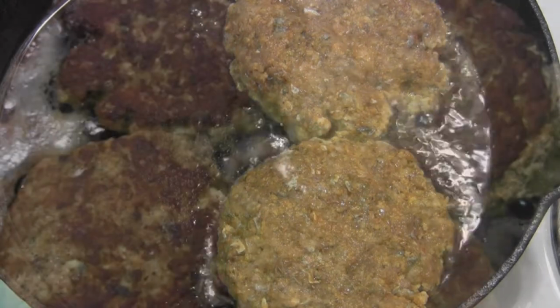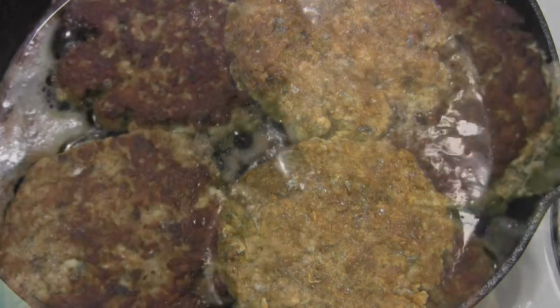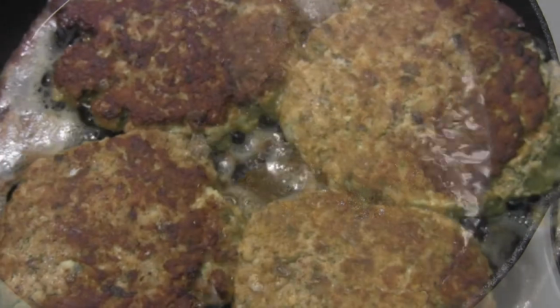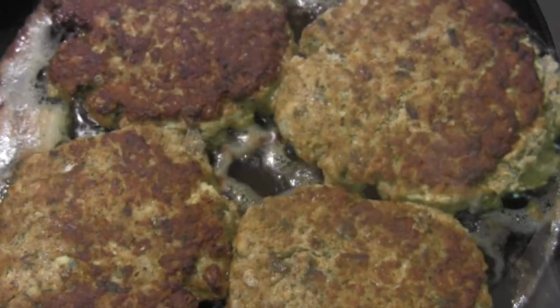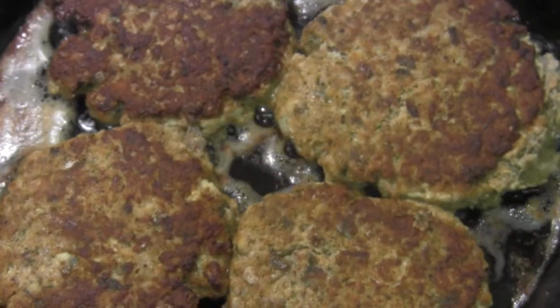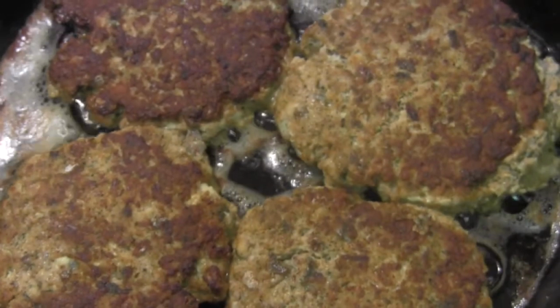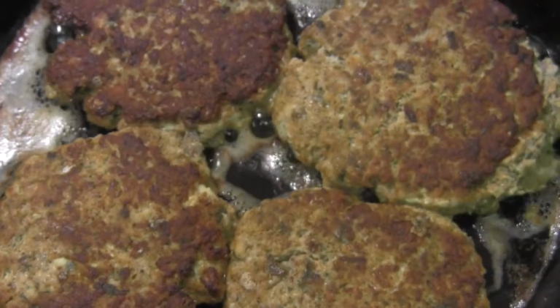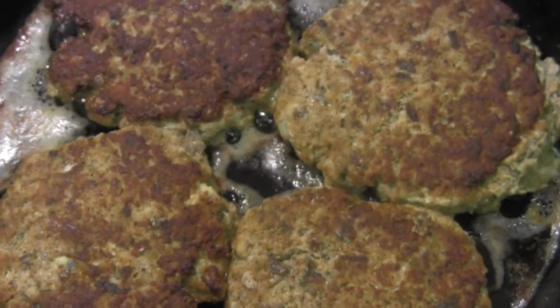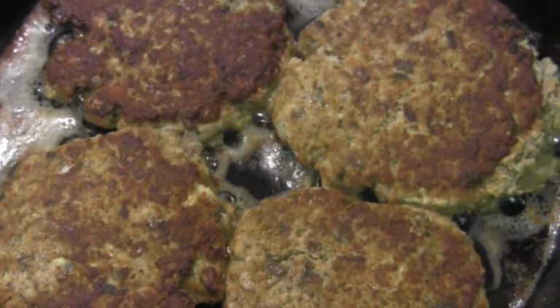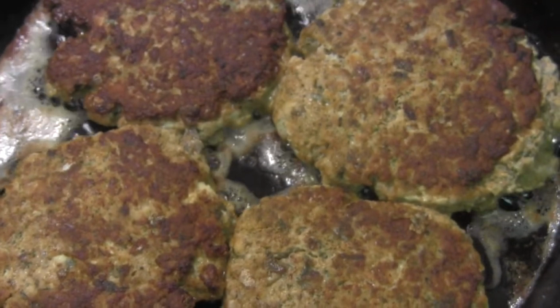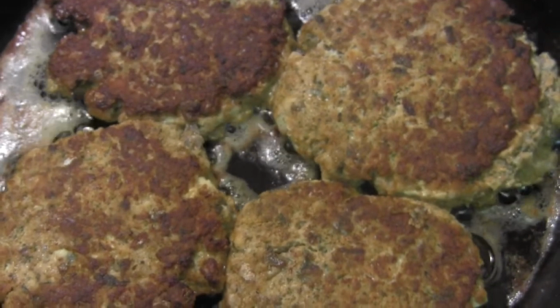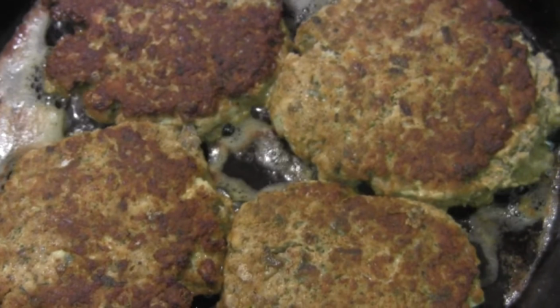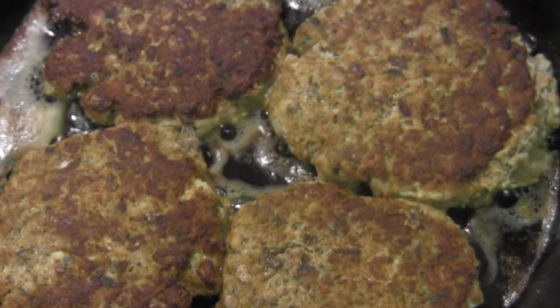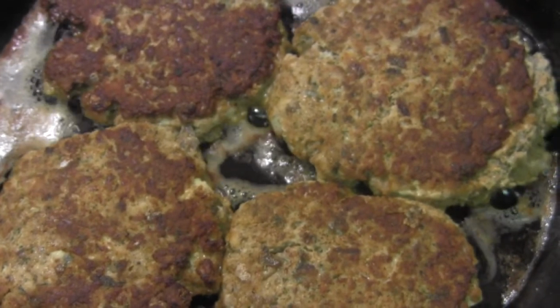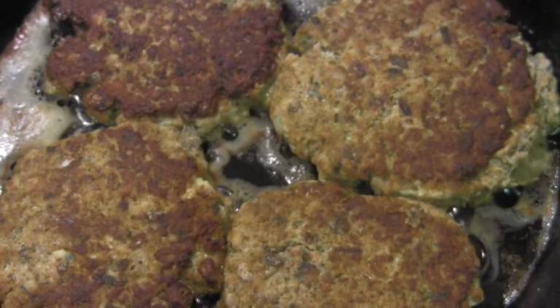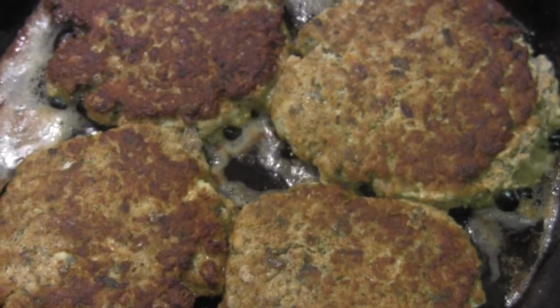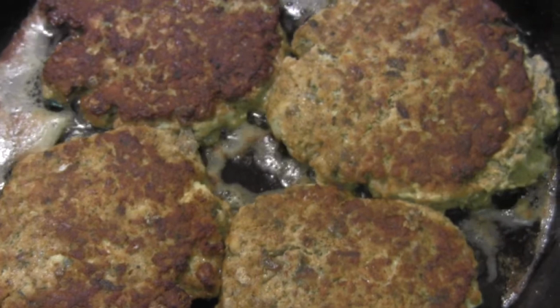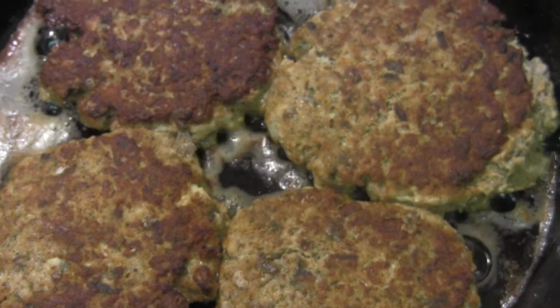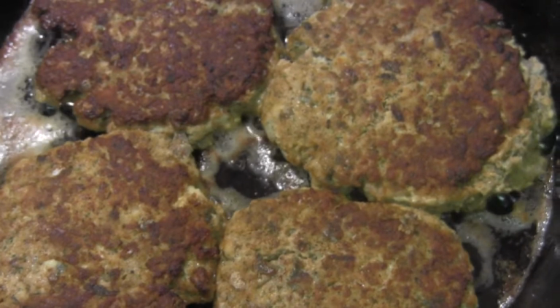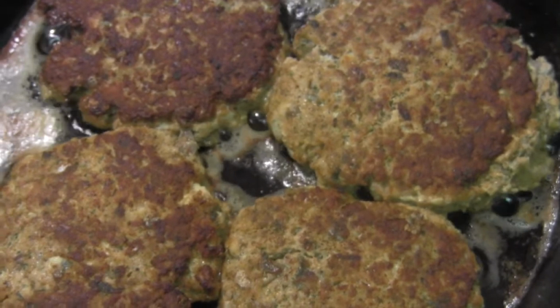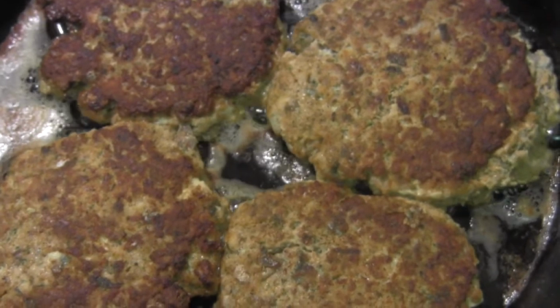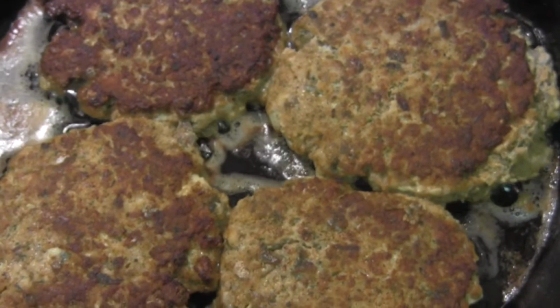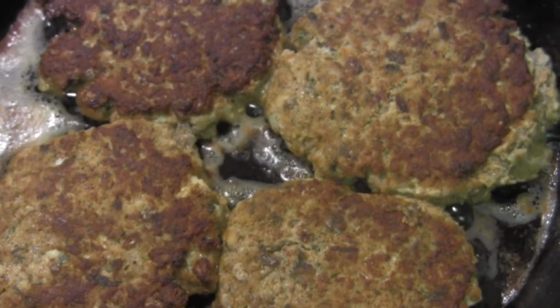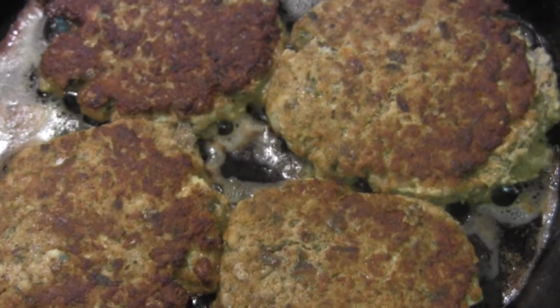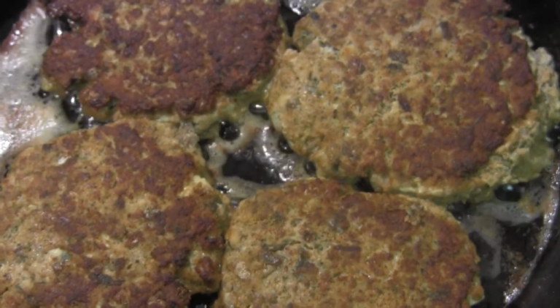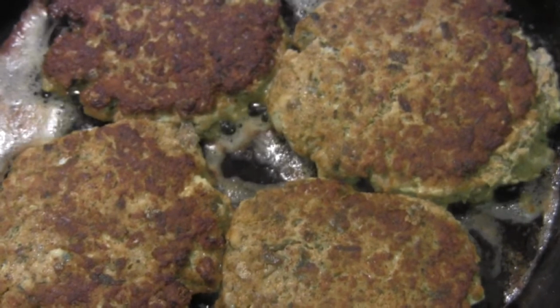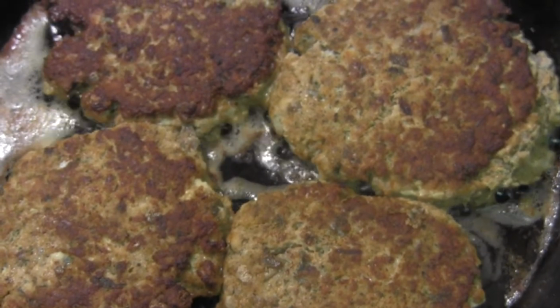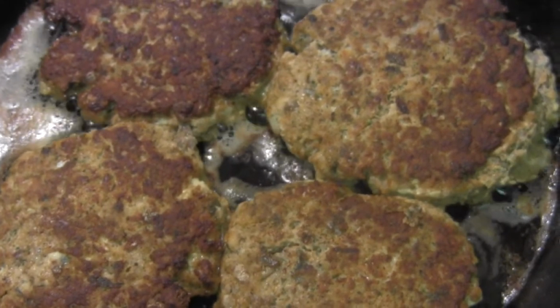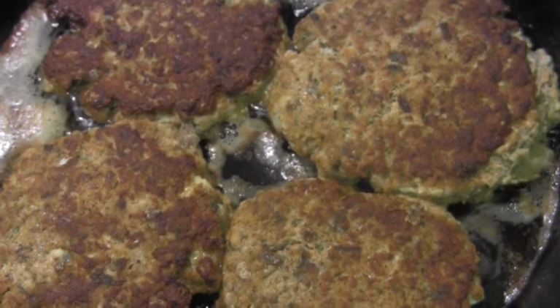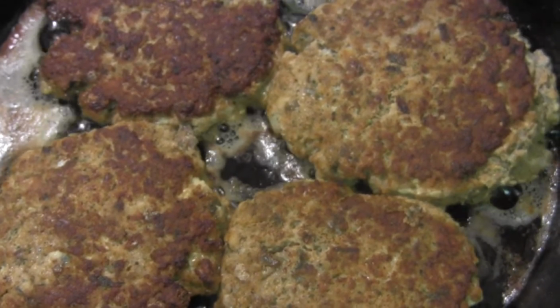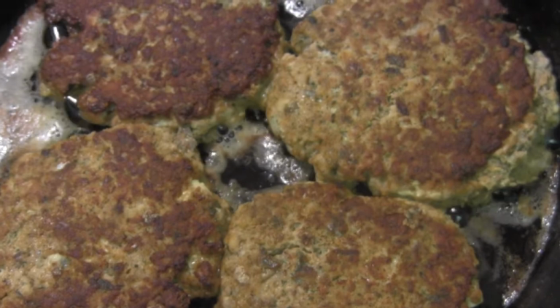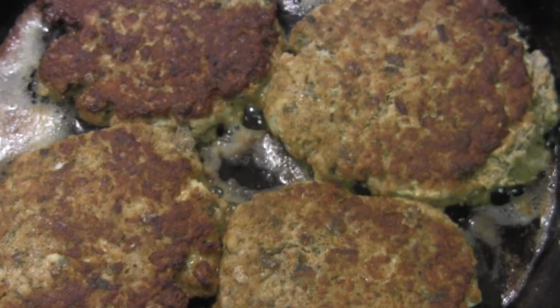Alright, we made our first turn, flipped them over to the other side — they're looking mighty good, so I figured I'd come back and let you get a sneak peek before I put them on the plate. Stay hungry, stay tuned.